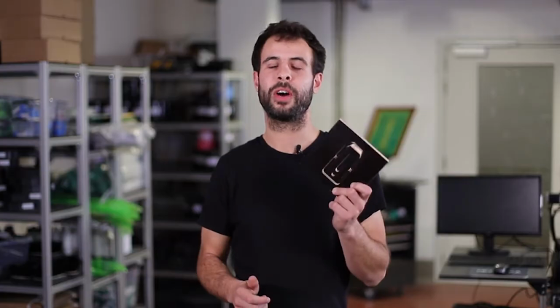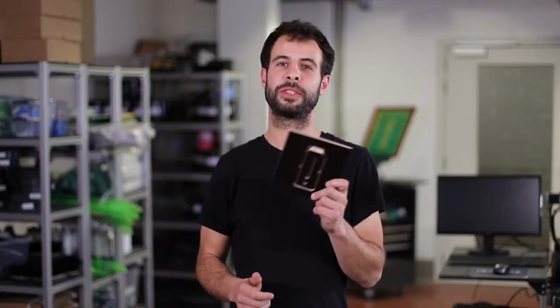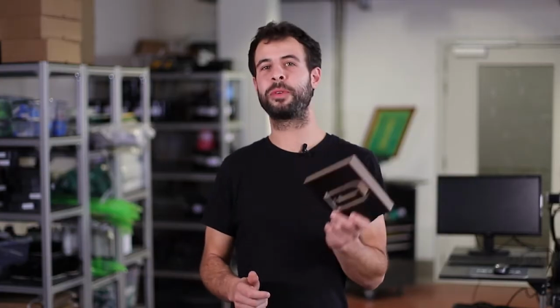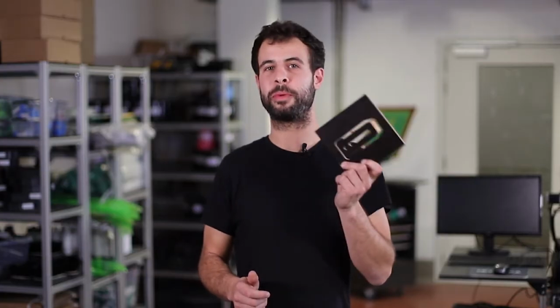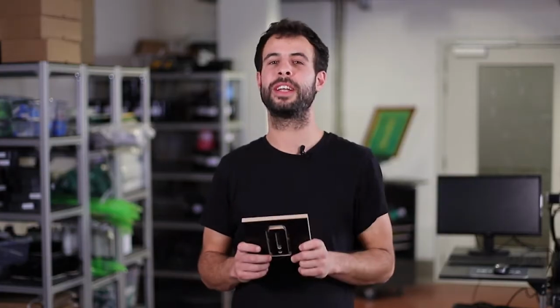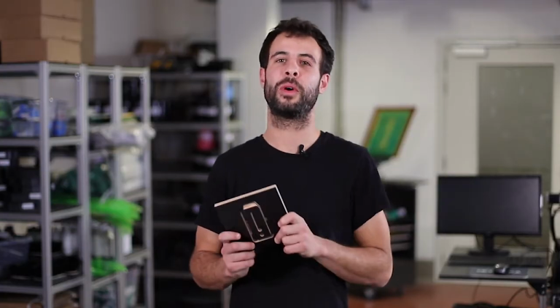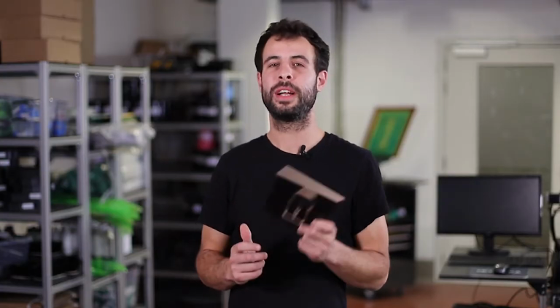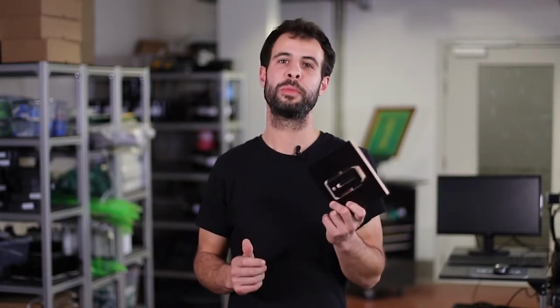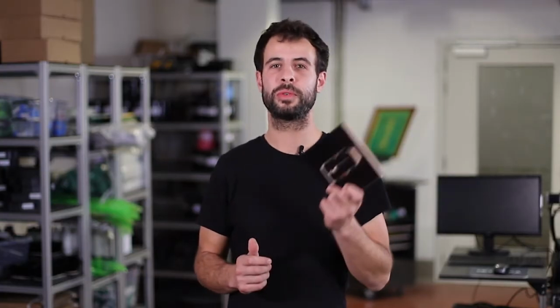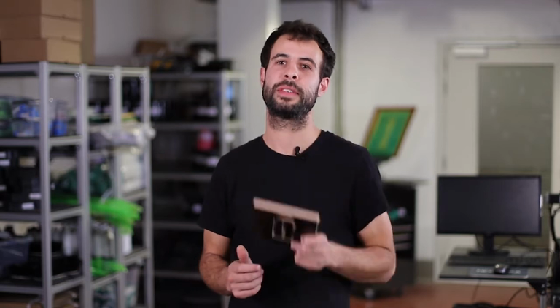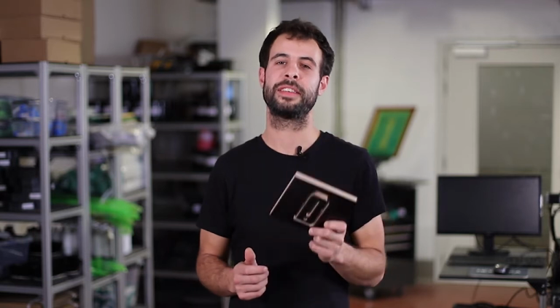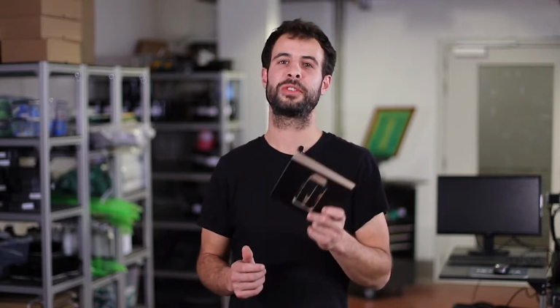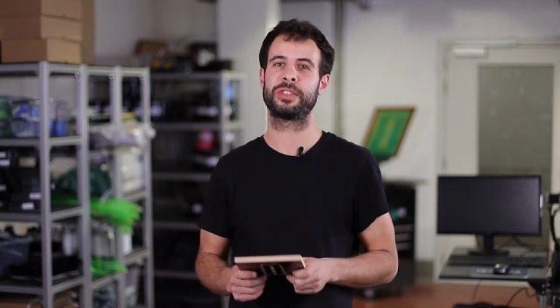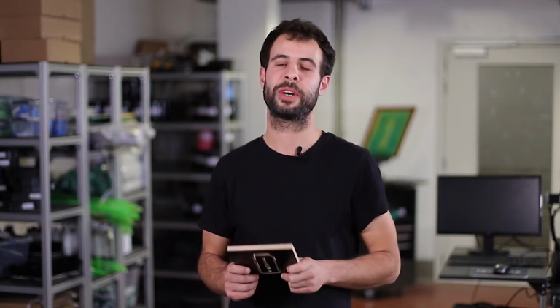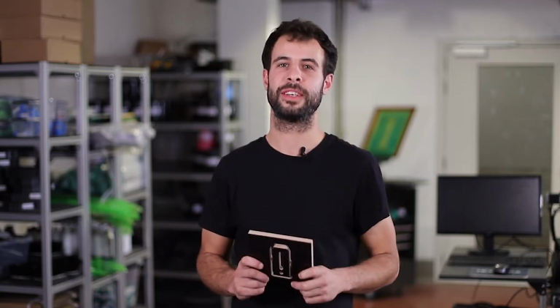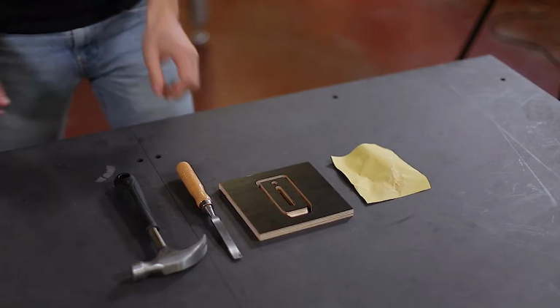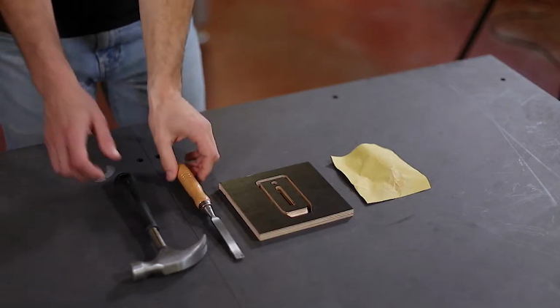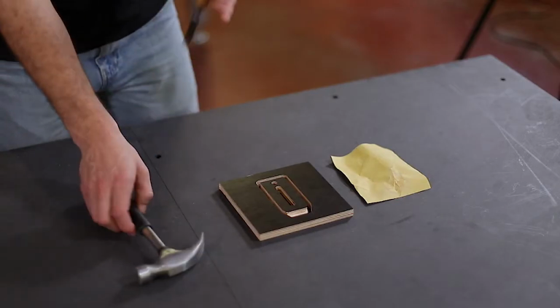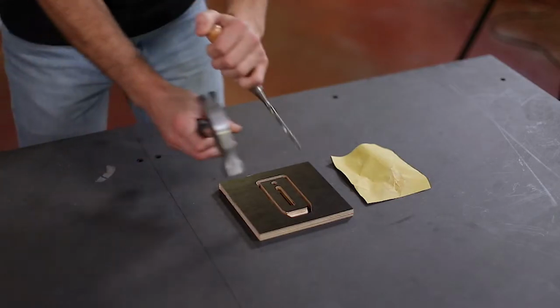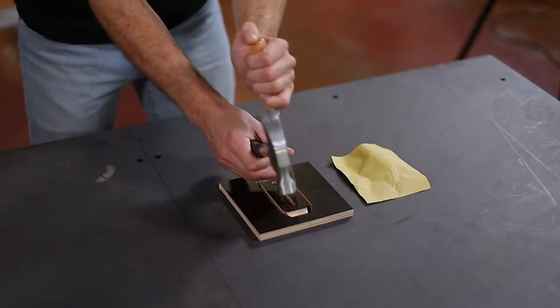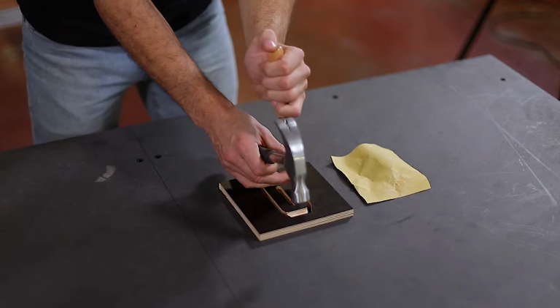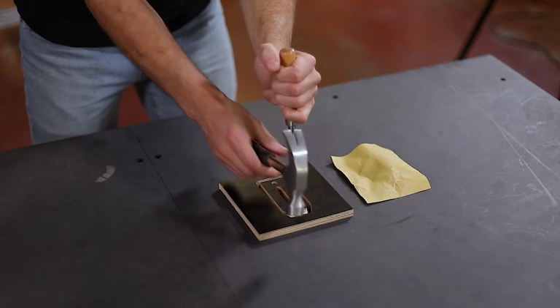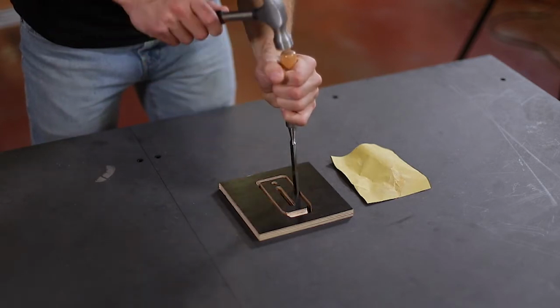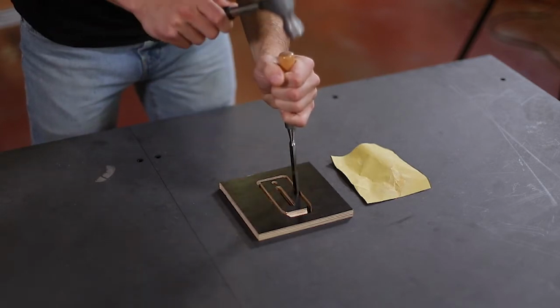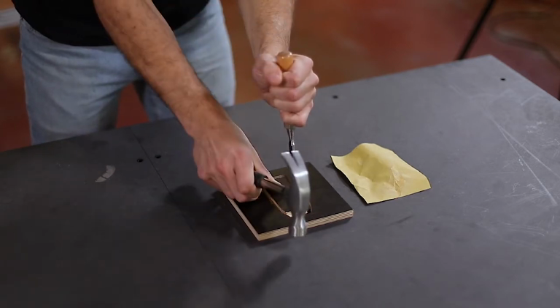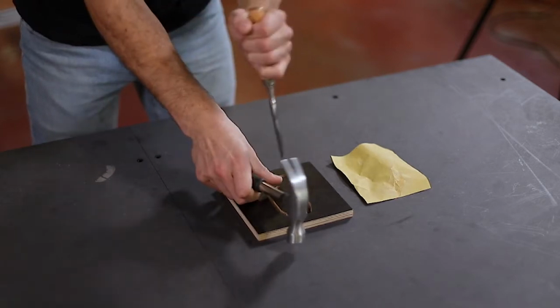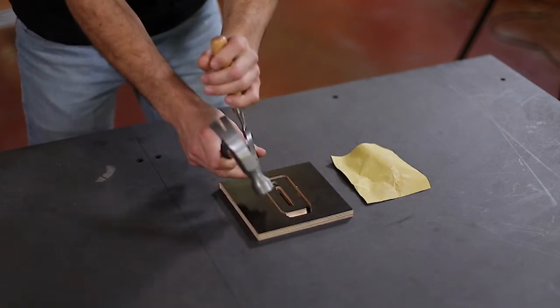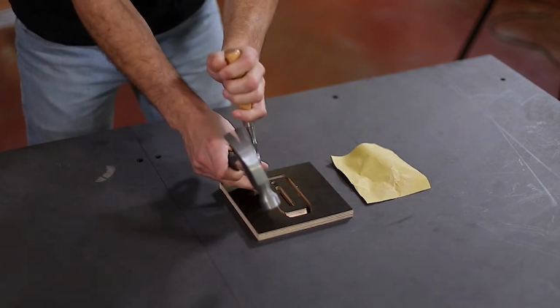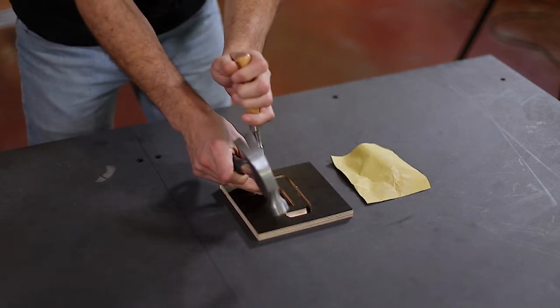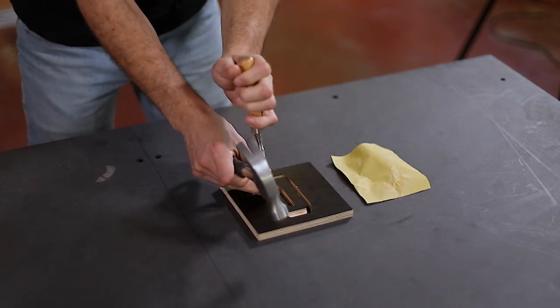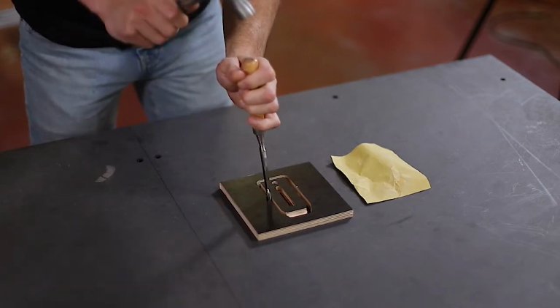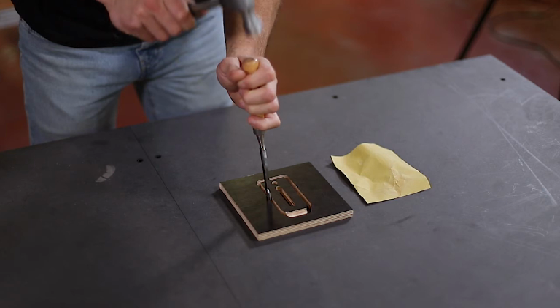Okay, we just got our beautiful part, nice and warm. Let's remove the two tabs and sand the edges to finish the job correctly. To remove the tabs properly, you can use a wood chisel and a small hammer. This will avoid cracking the surface of the plywood.